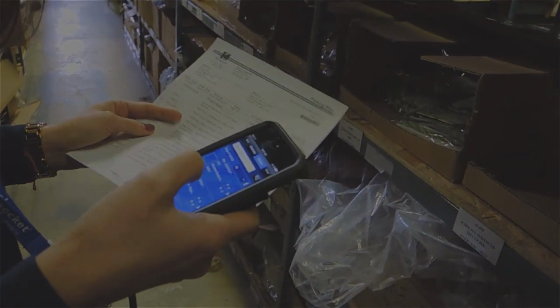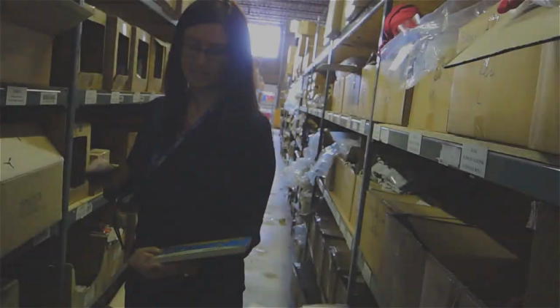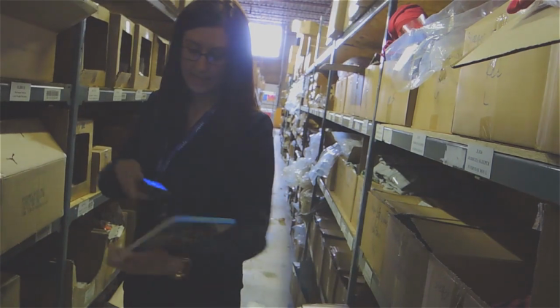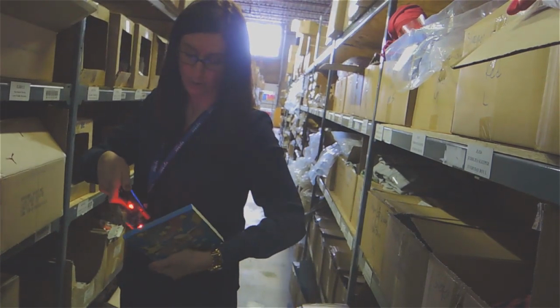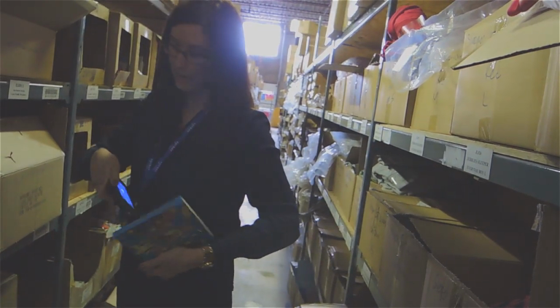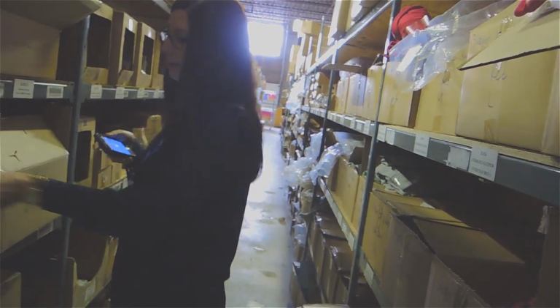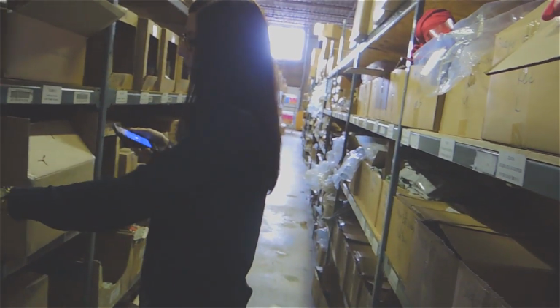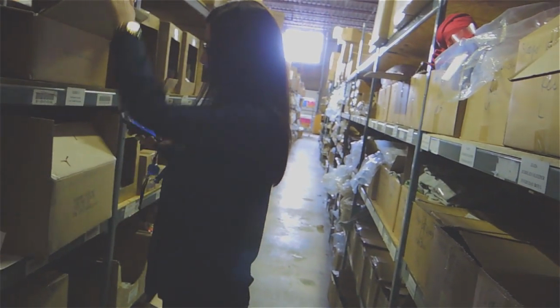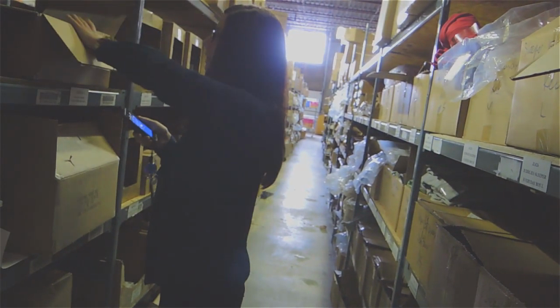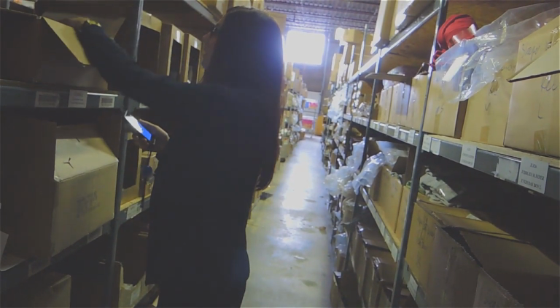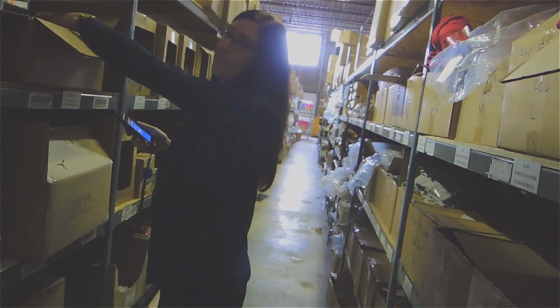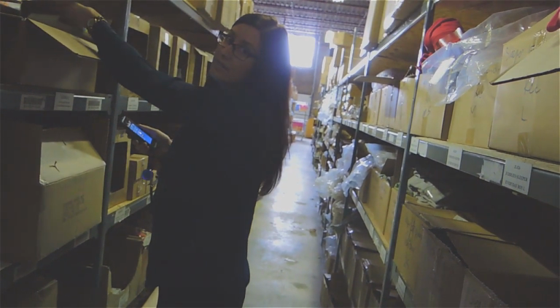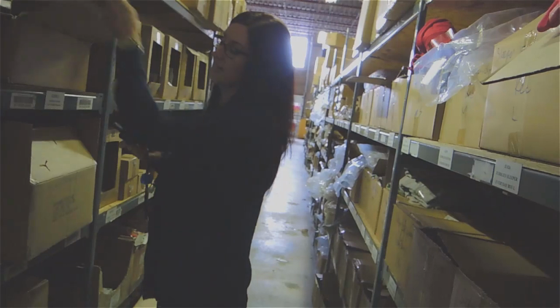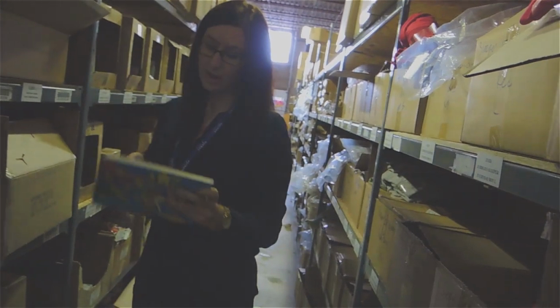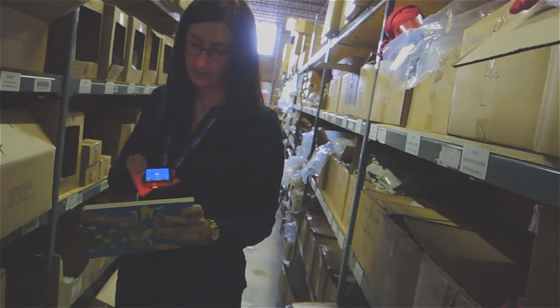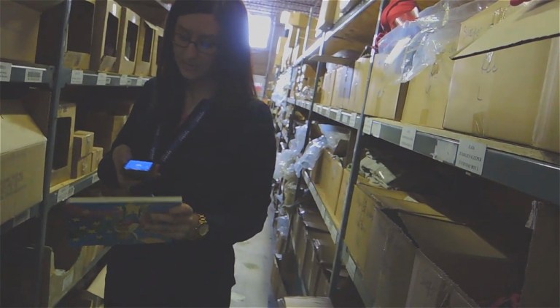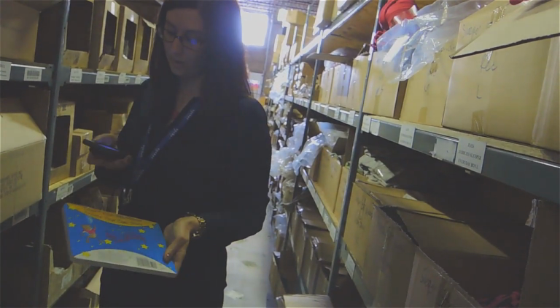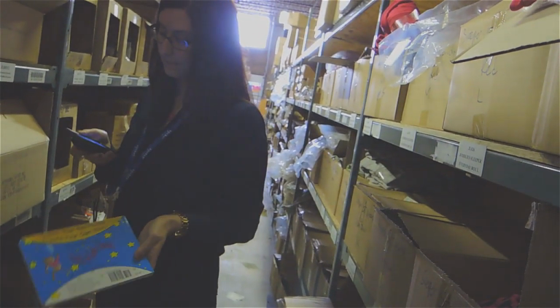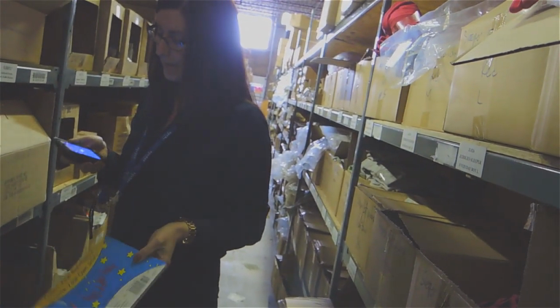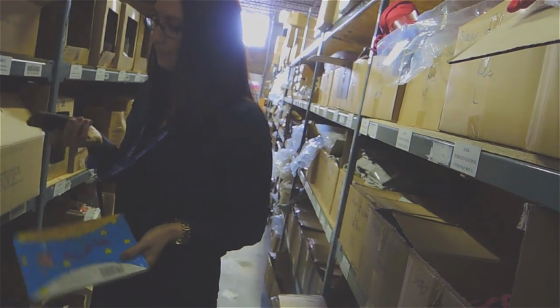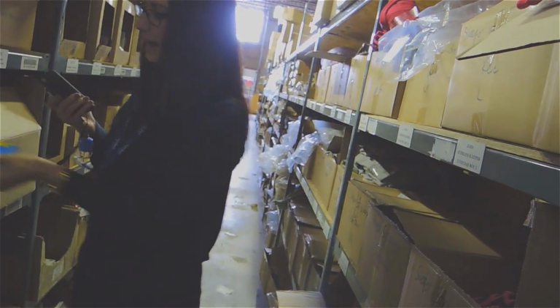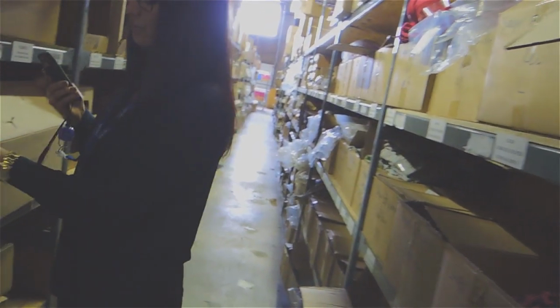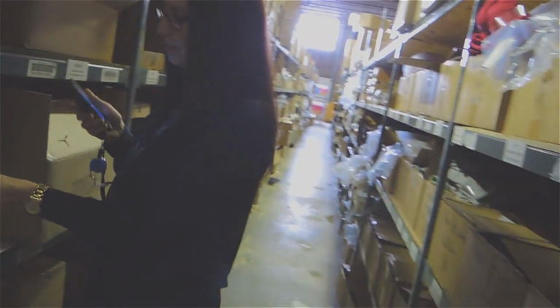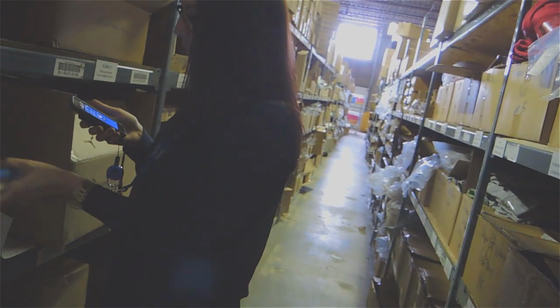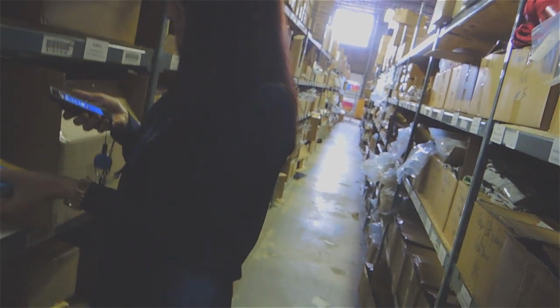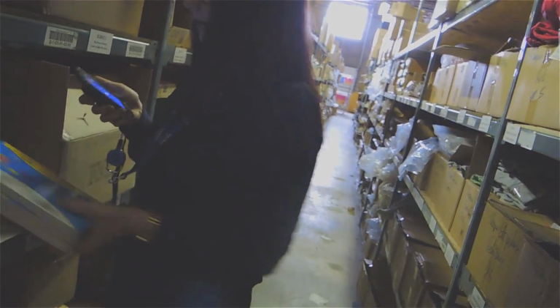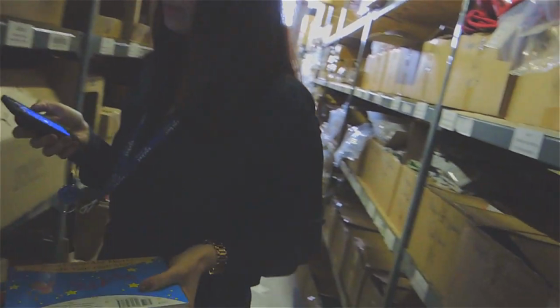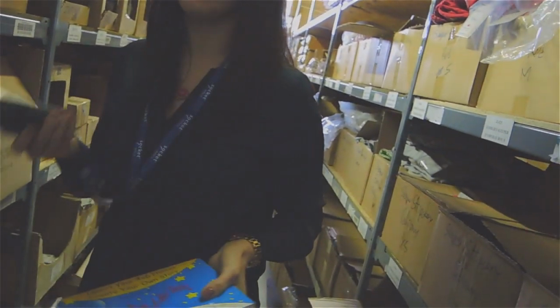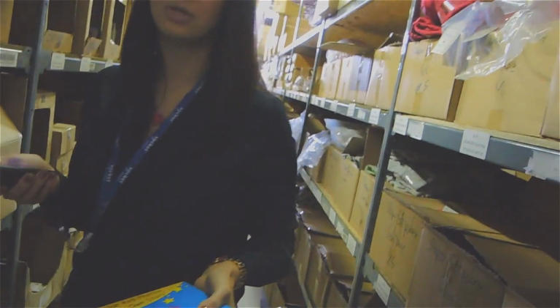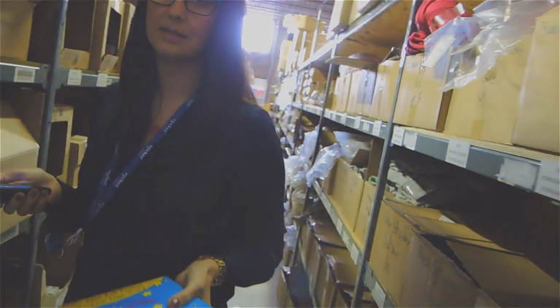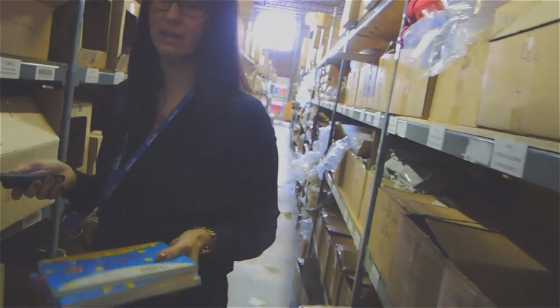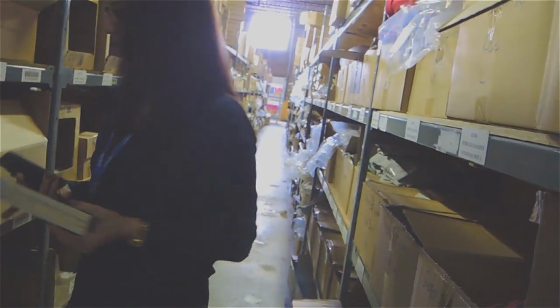So I'm just scanning the actual barcode on the item as I grab them. The scanner vibrates when I've scanned the correct item. And because it asks for three units and I've picked them all, it automatically goes to the next item that I've got to scan.